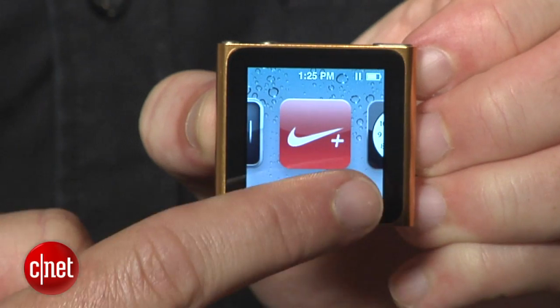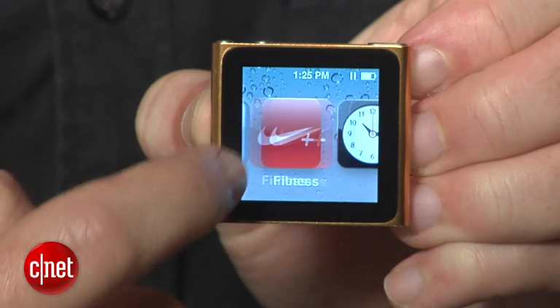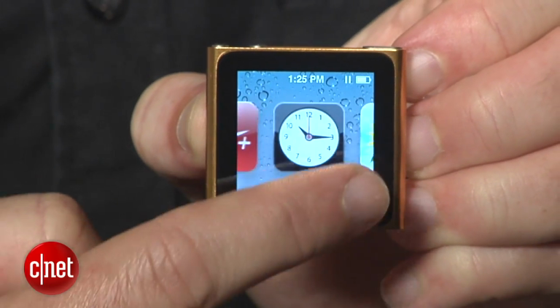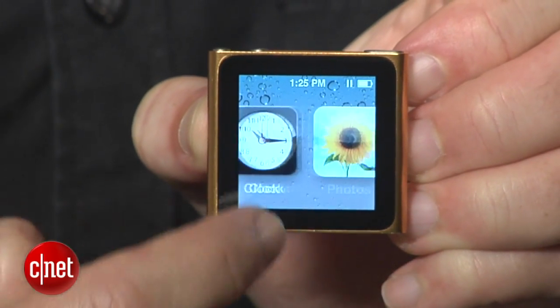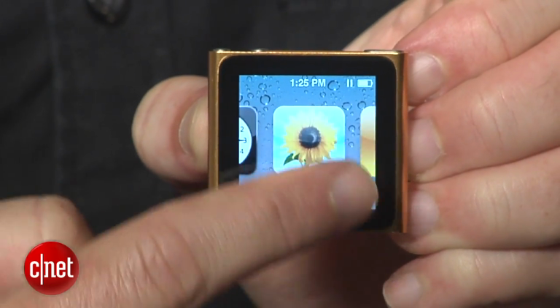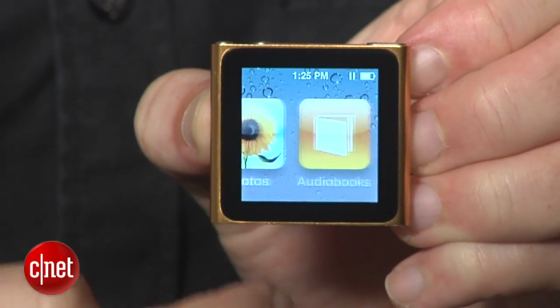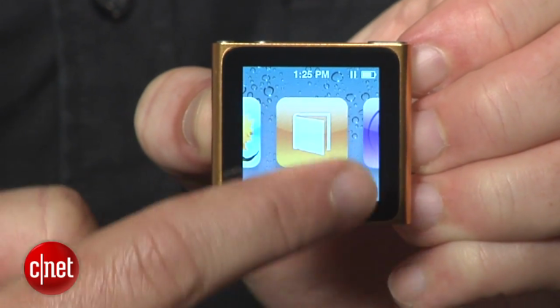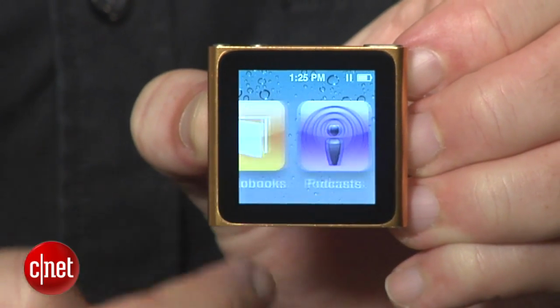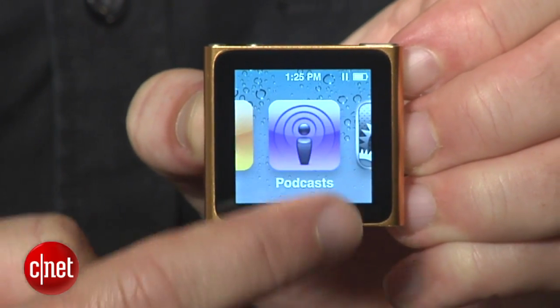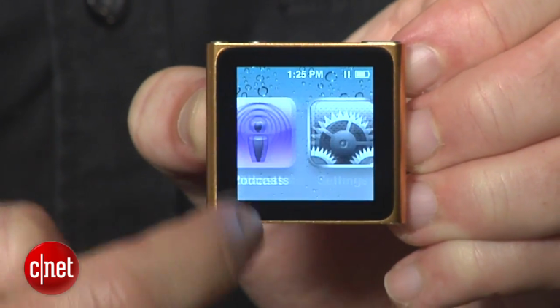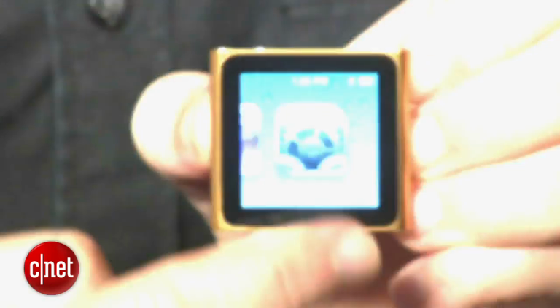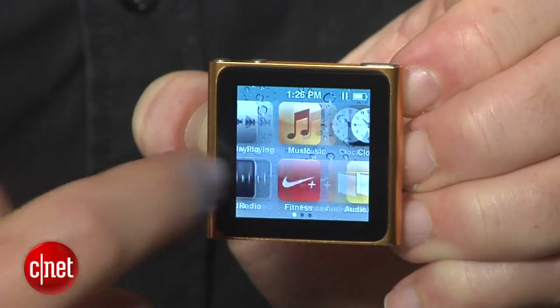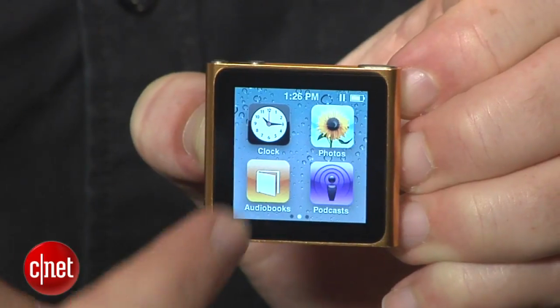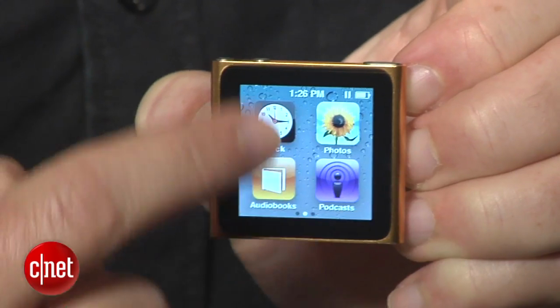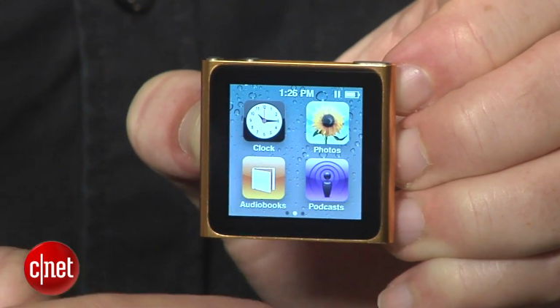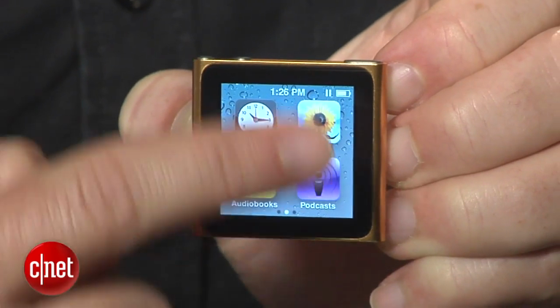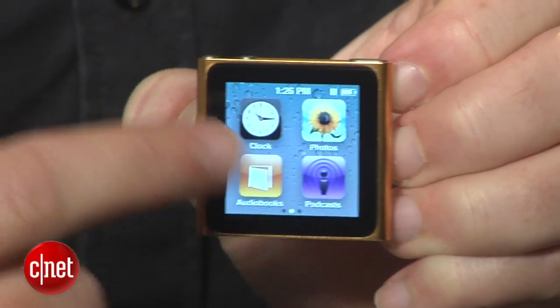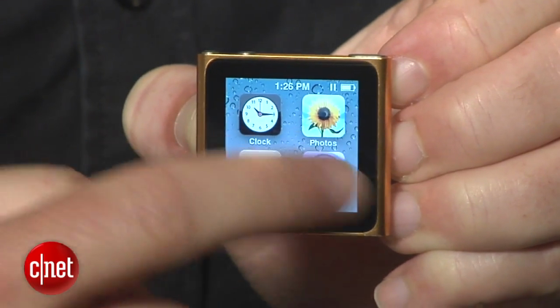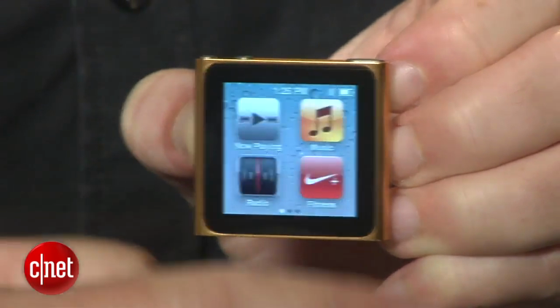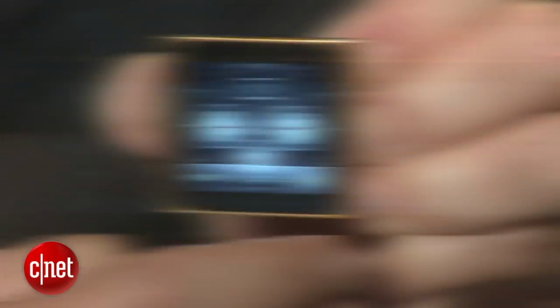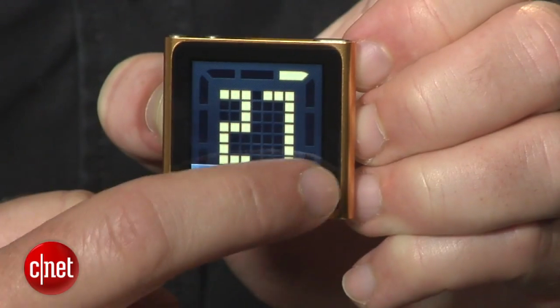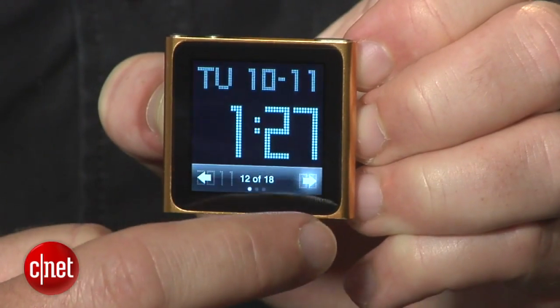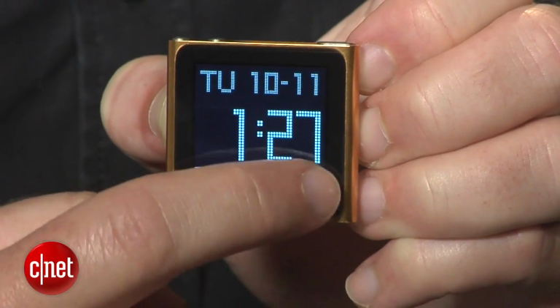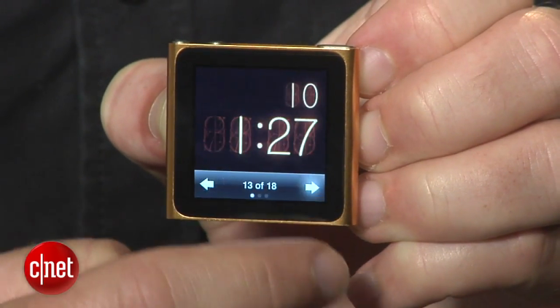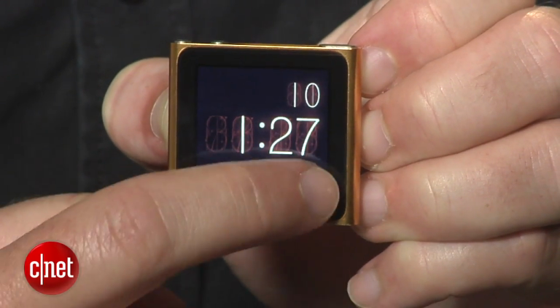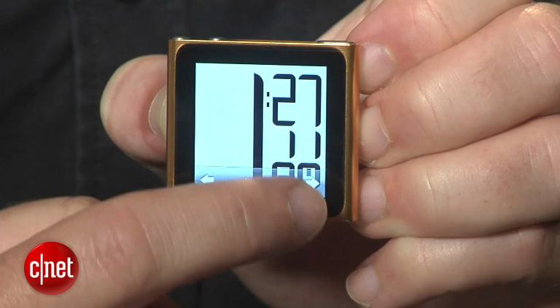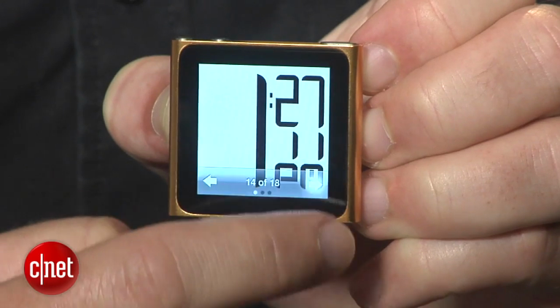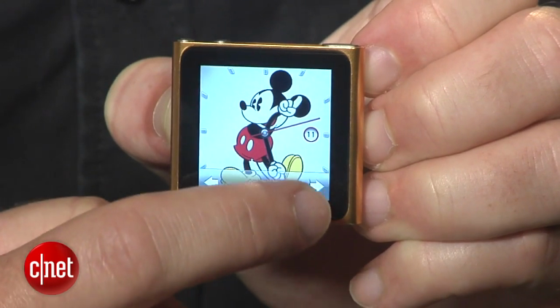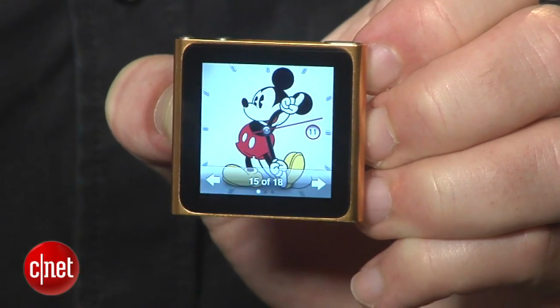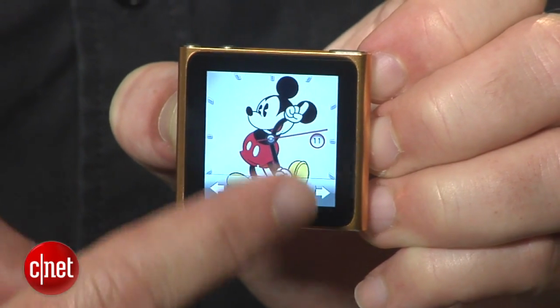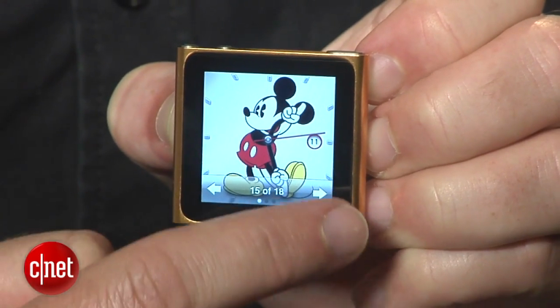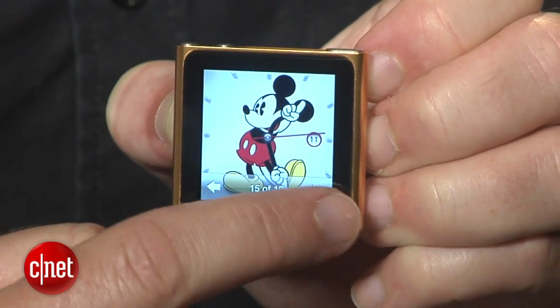The touchscreen interface now shows just one icon at a time, instead of grouping them together in a grid of 4, which makes it easier to operate. Also, the watch feature now has 18 different watch faces to choose from, including a few for the kiddies.